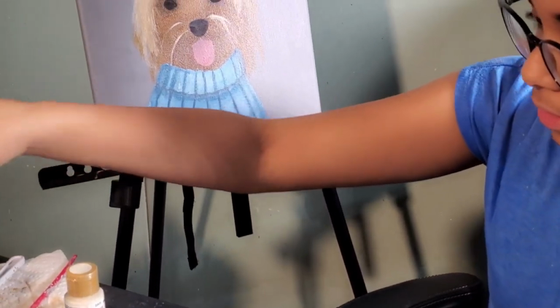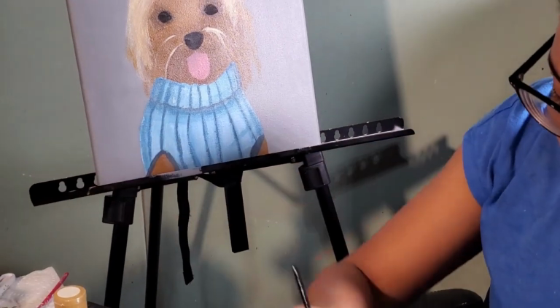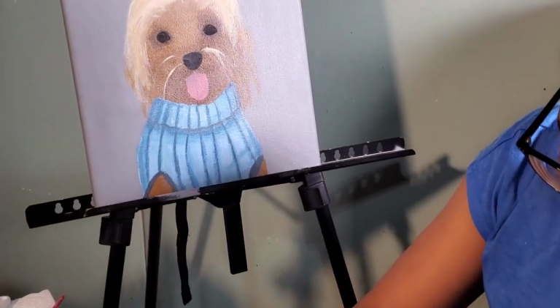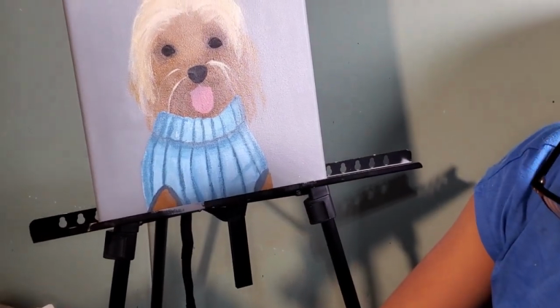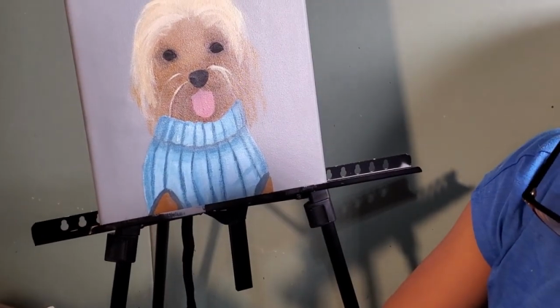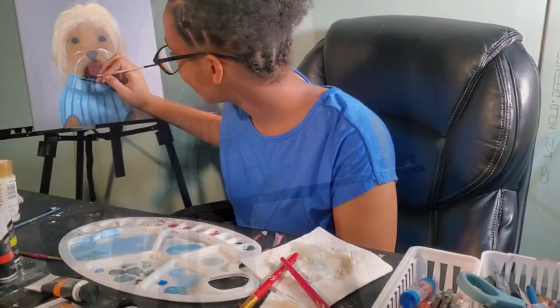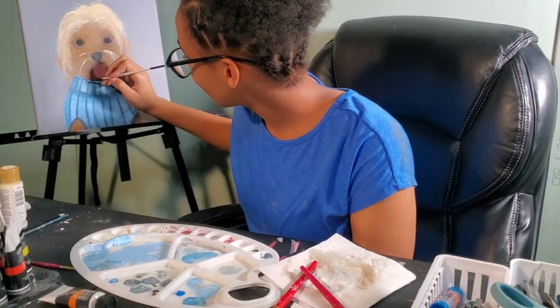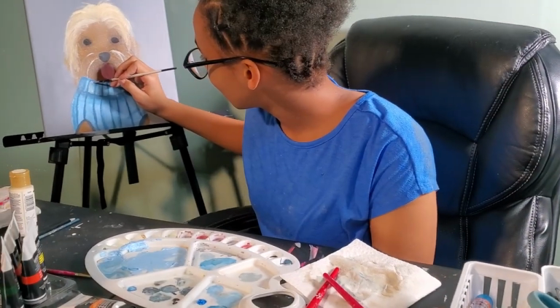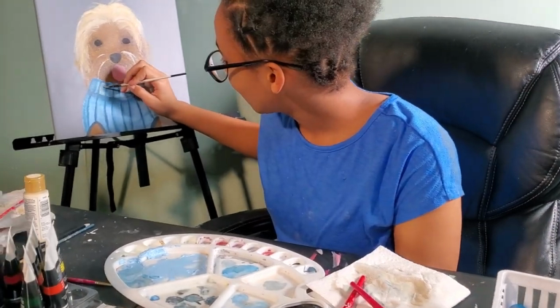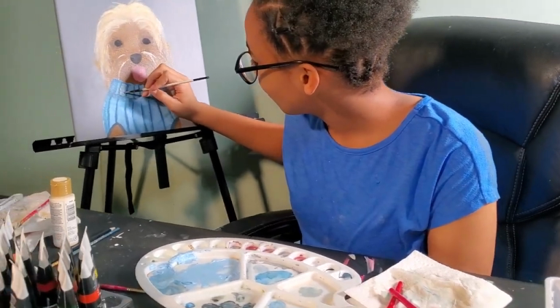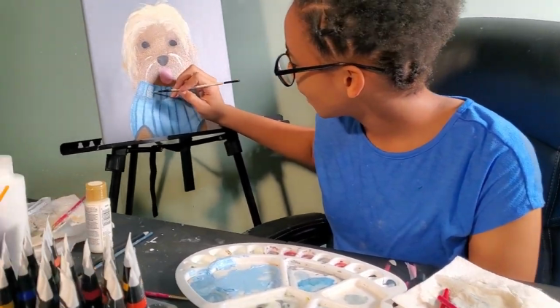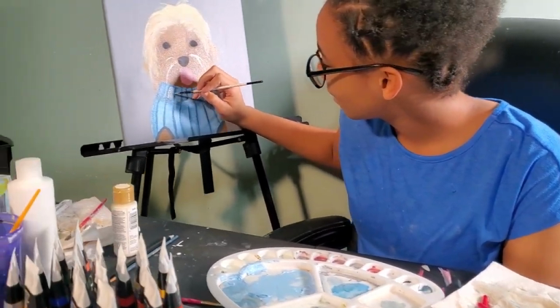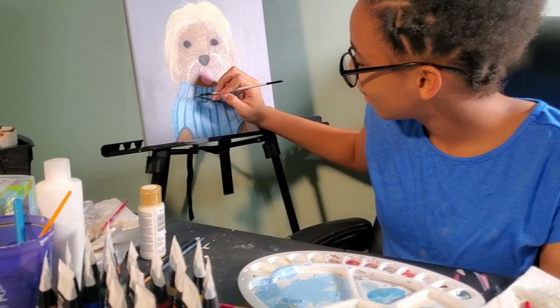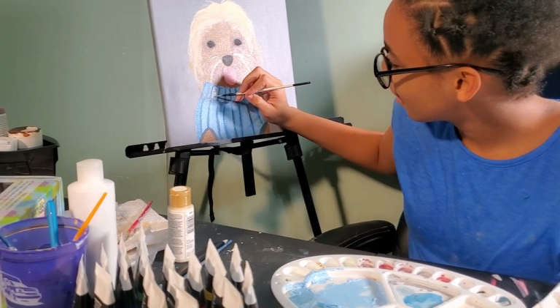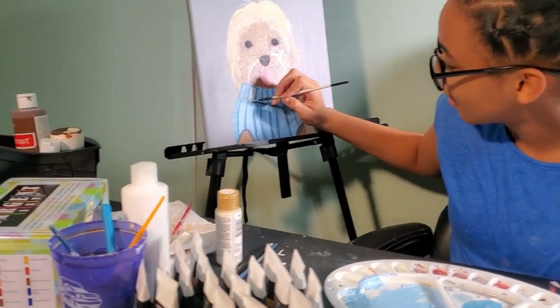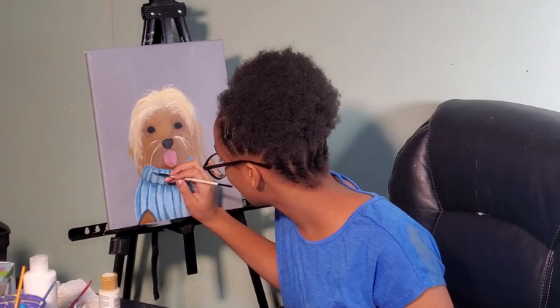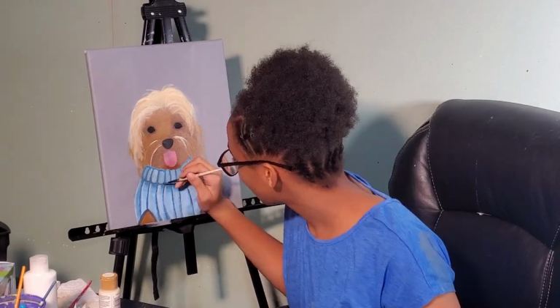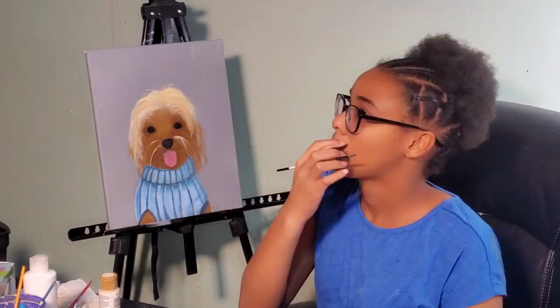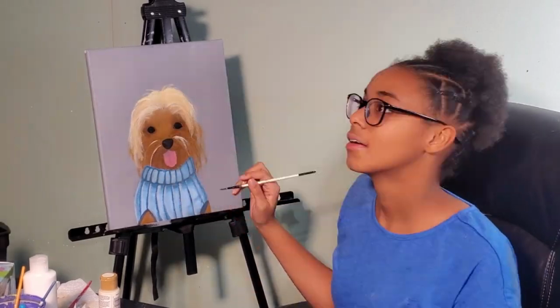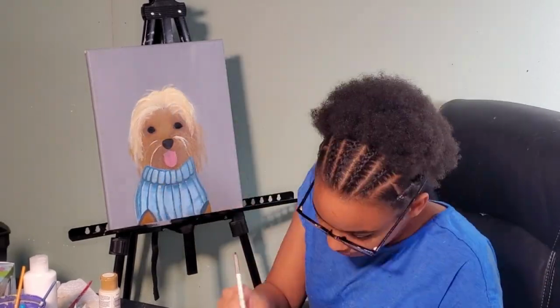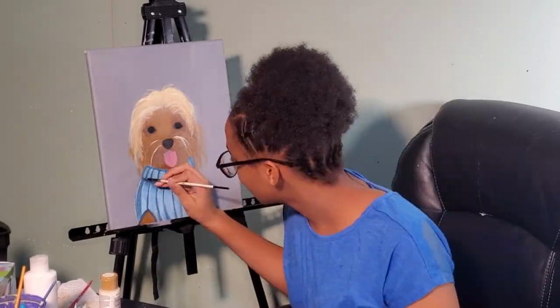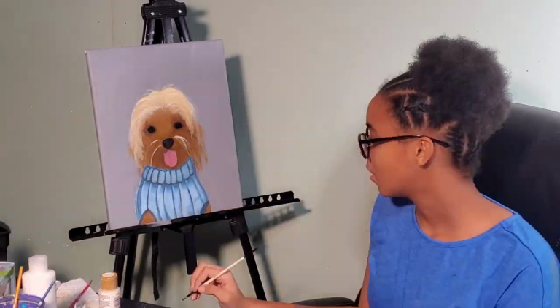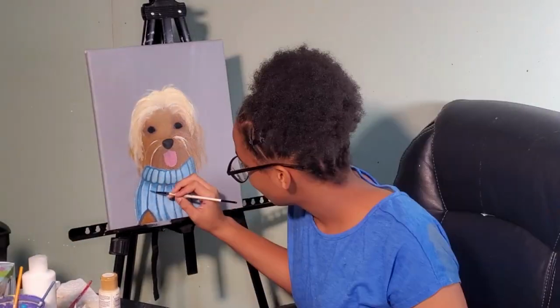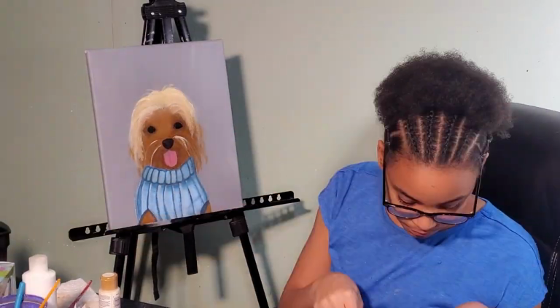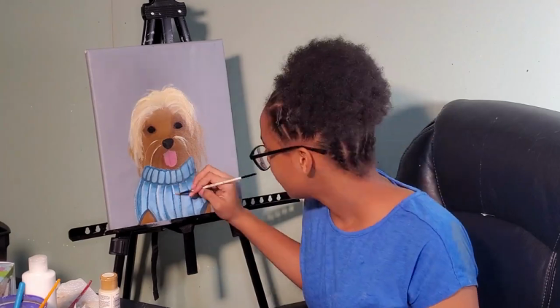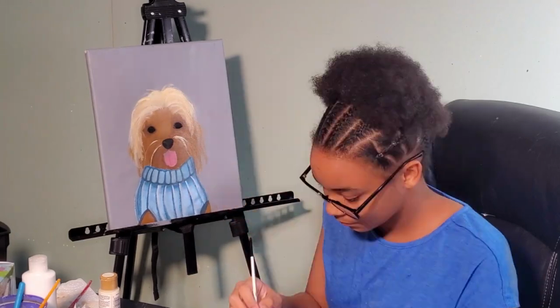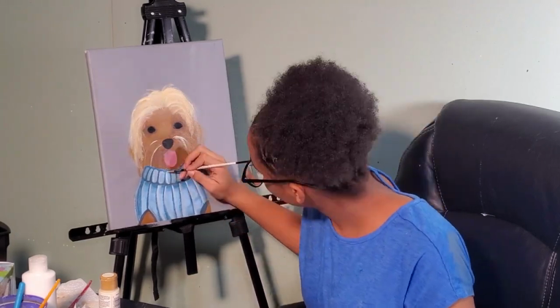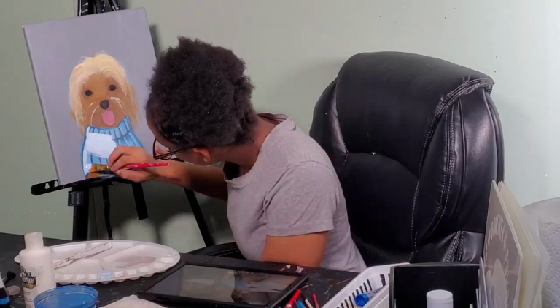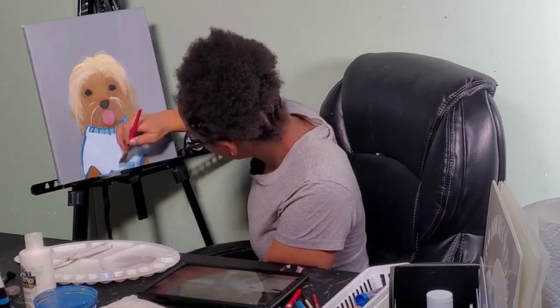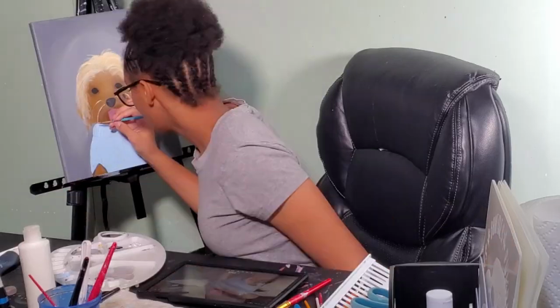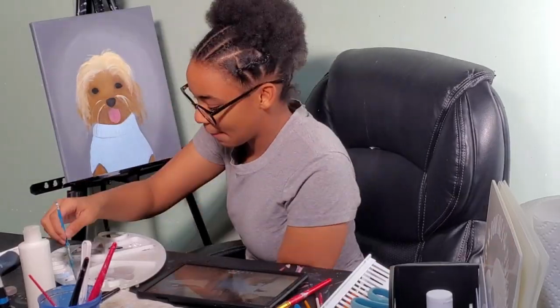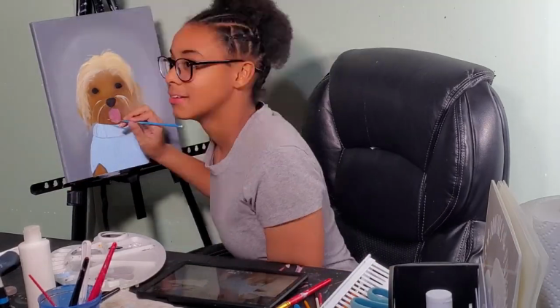This sweater that I painted on the dog — I added so many blues into that. I was so focused, just trying to get the perfect sweater for this dog, adding so many layers, and then I go over it with a lighter blue.